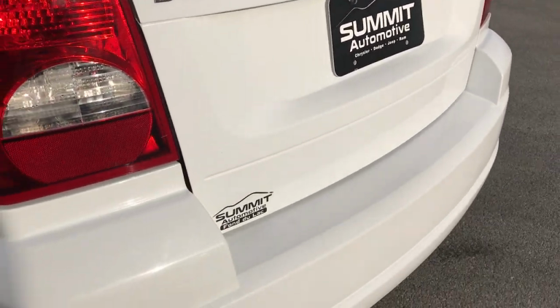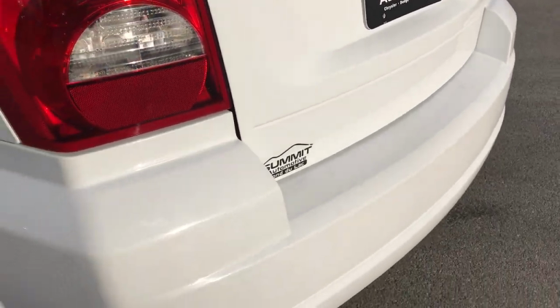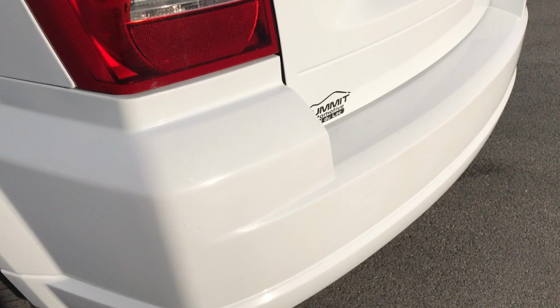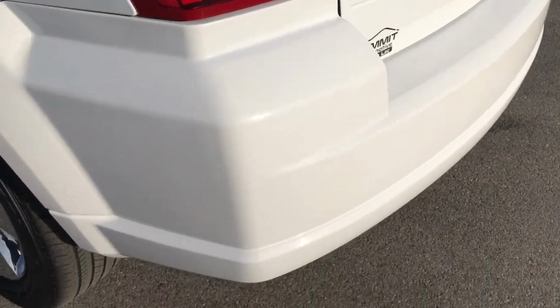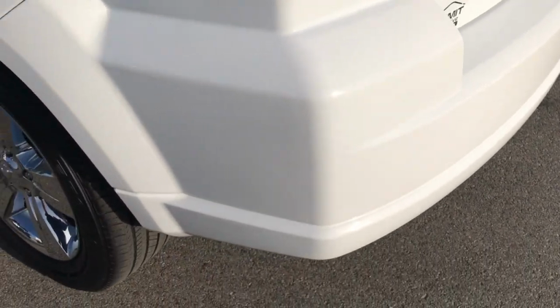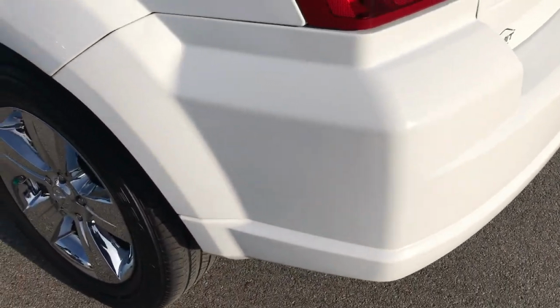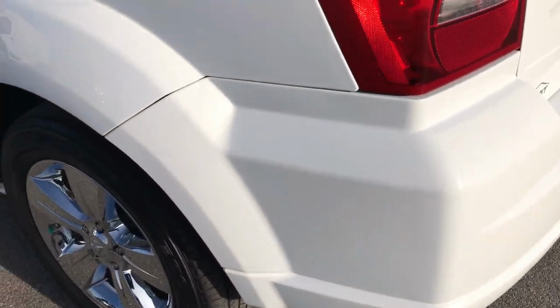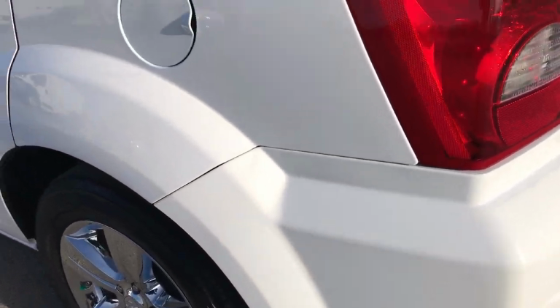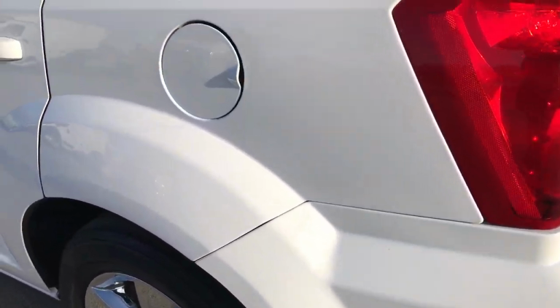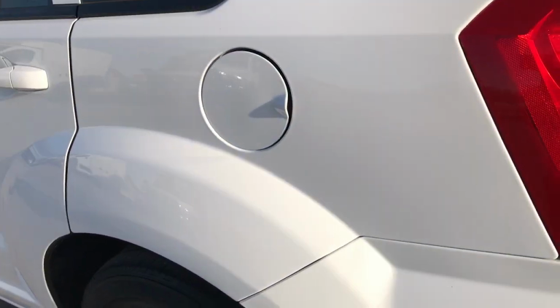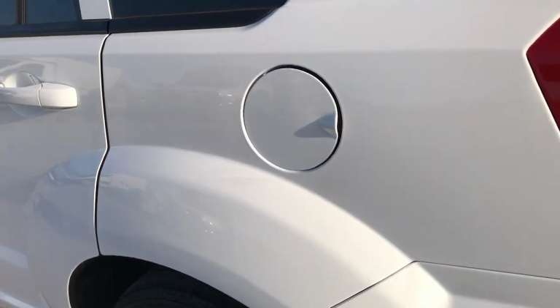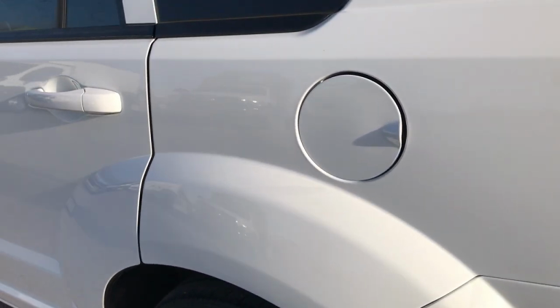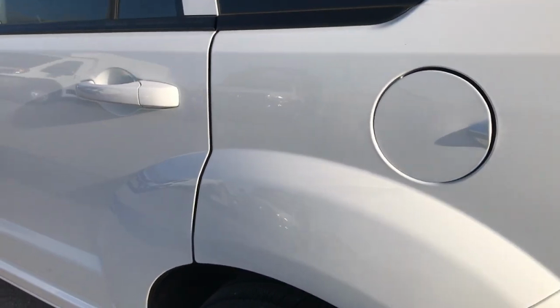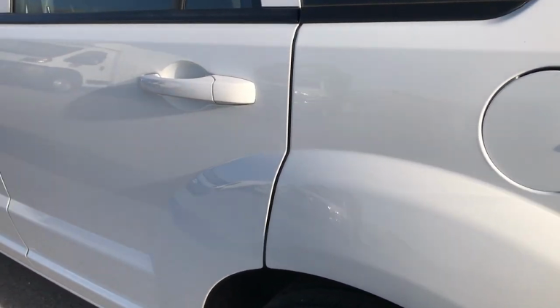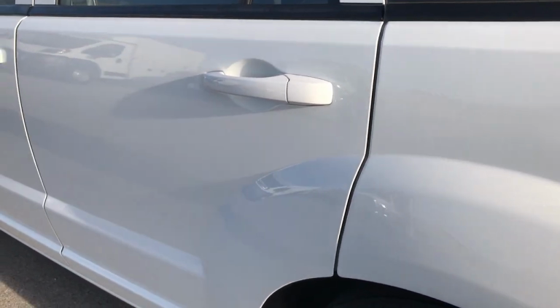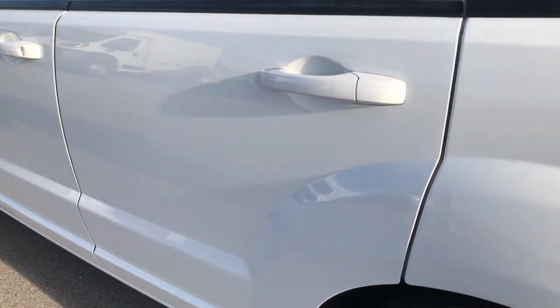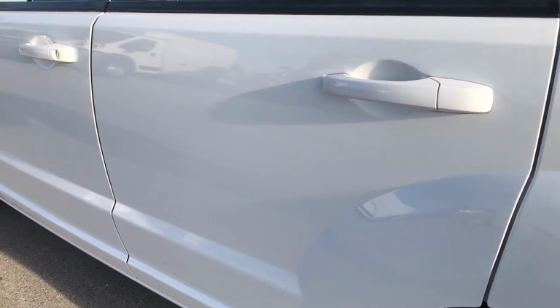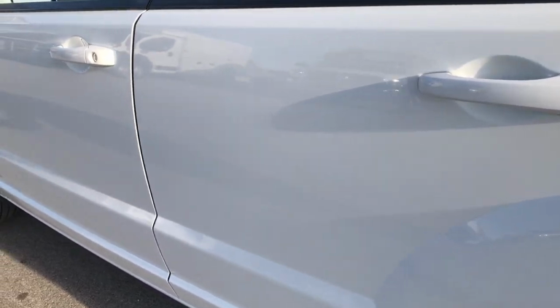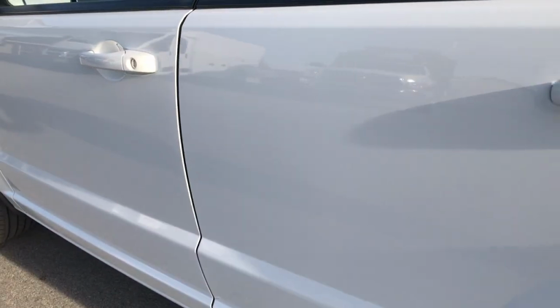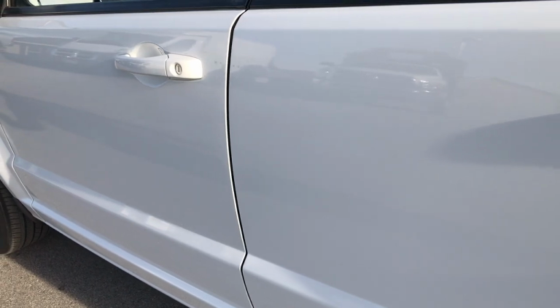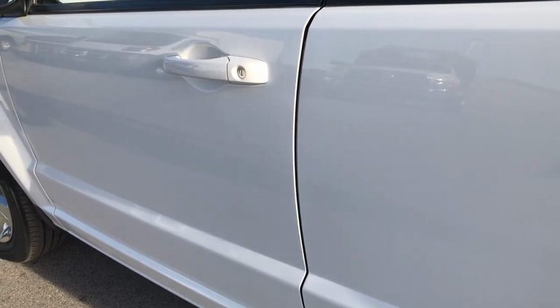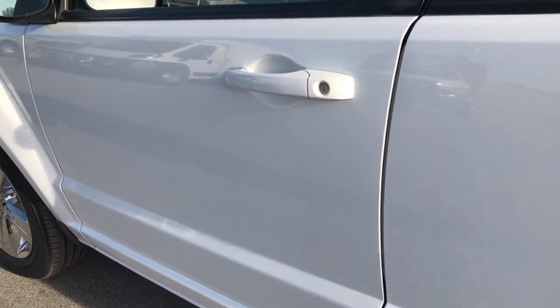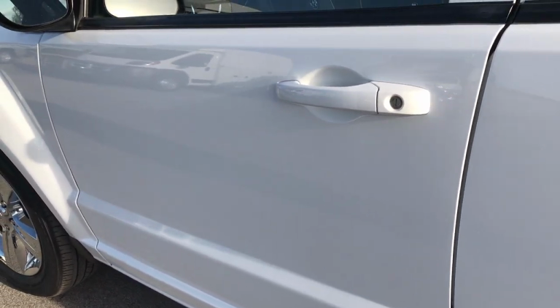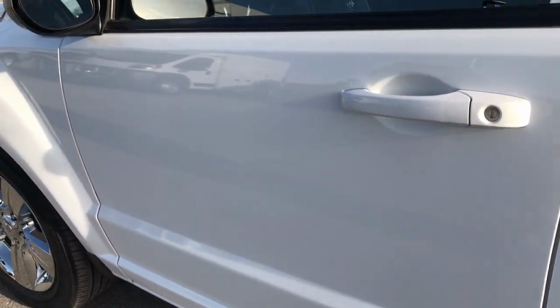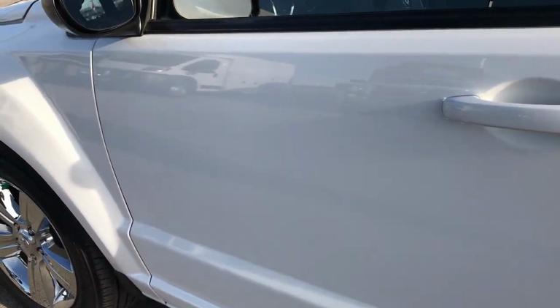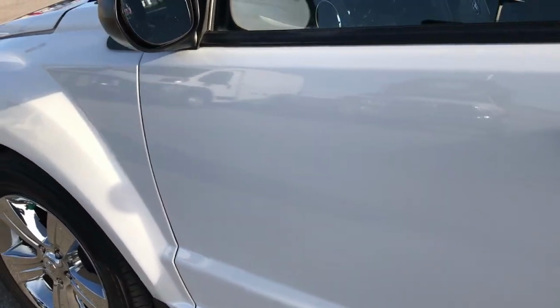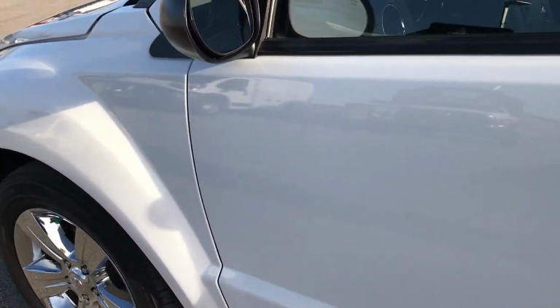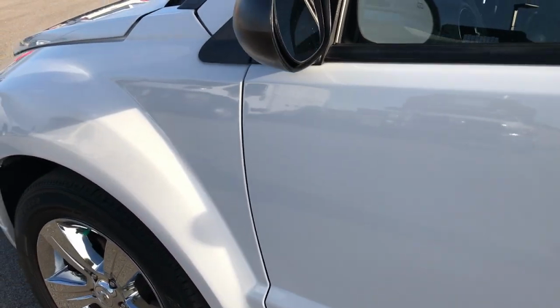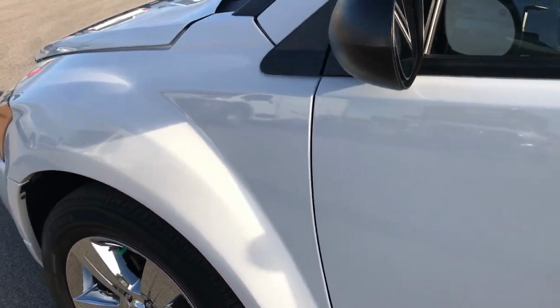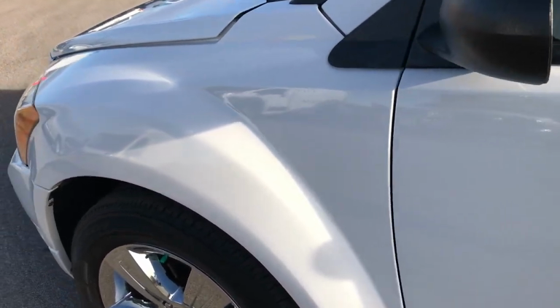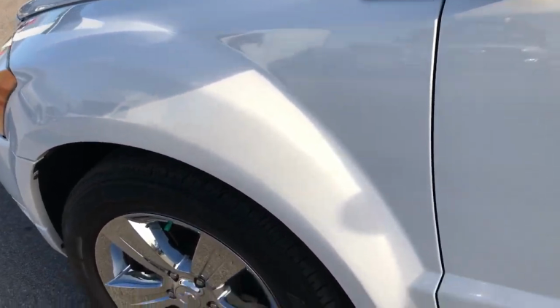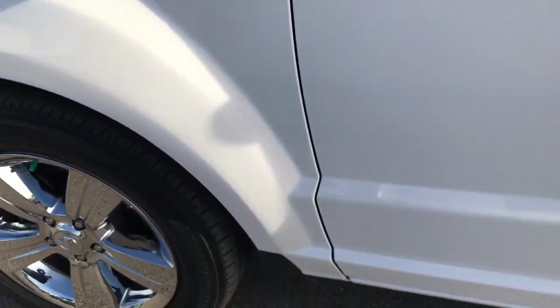As you go around this side of the vehicle, it's just as clean as the other side — maybe even a little bit cleaner. I didn't see any dents or dings down this side of the vehicle. Very, very nice.